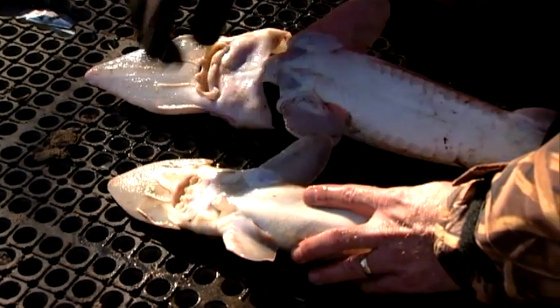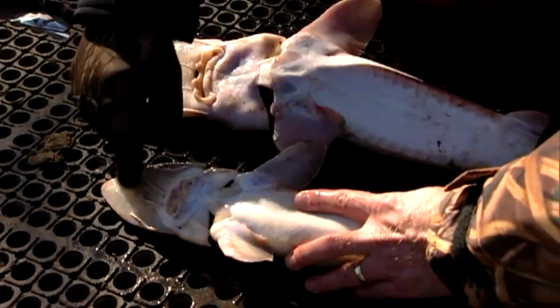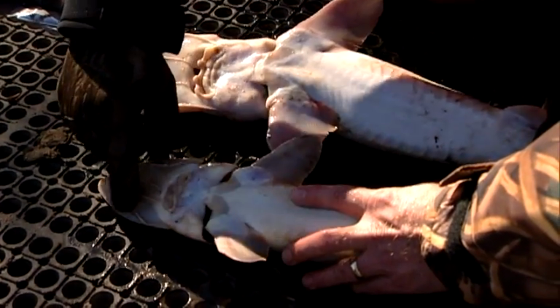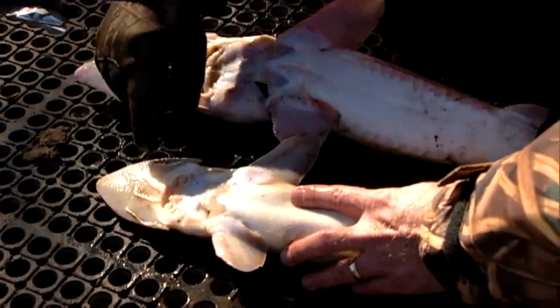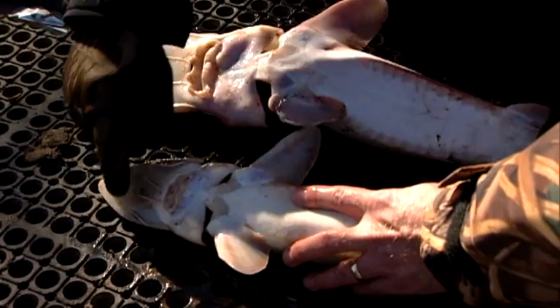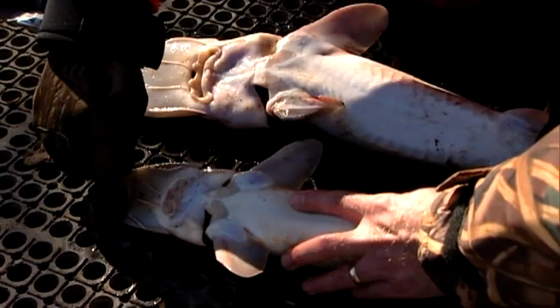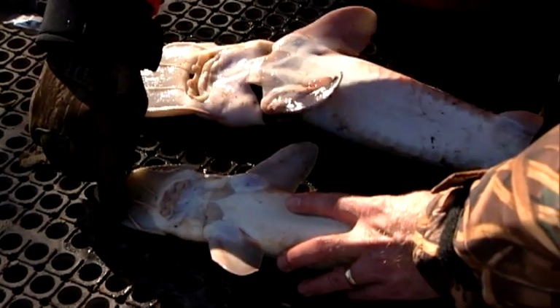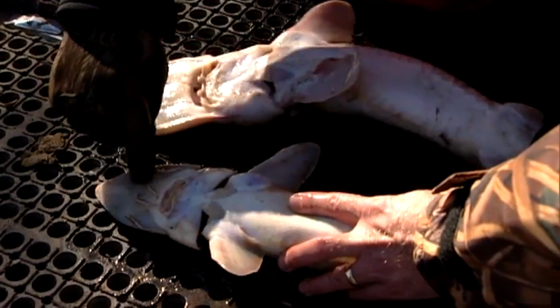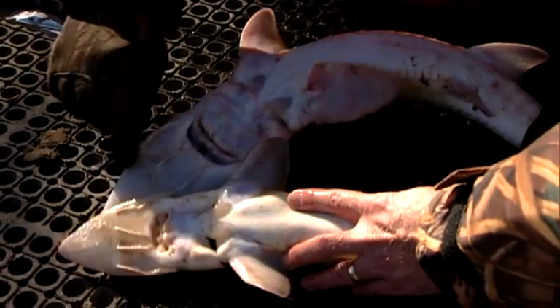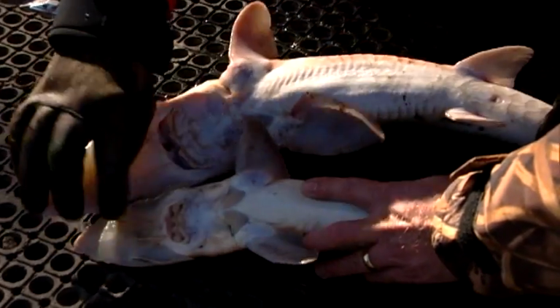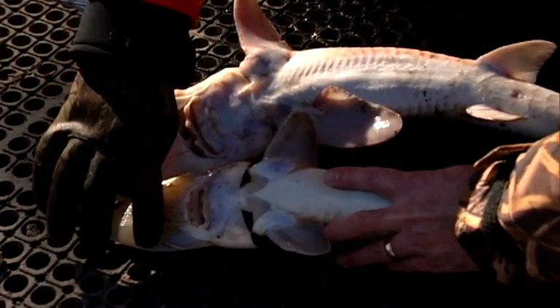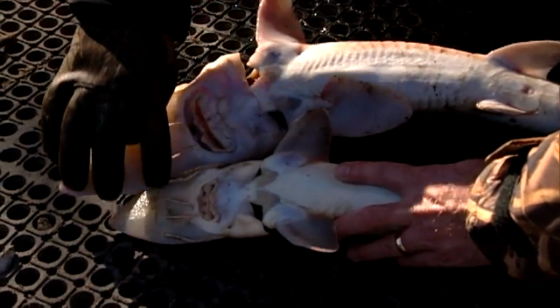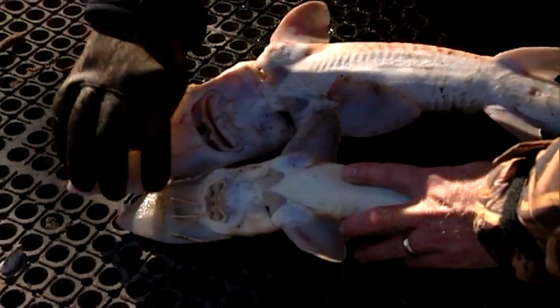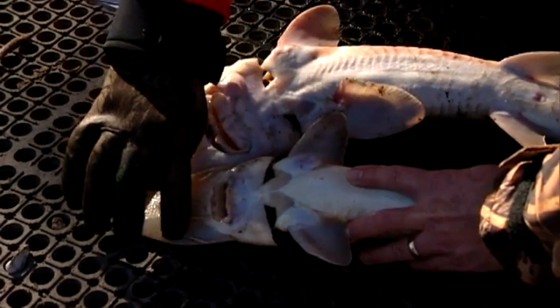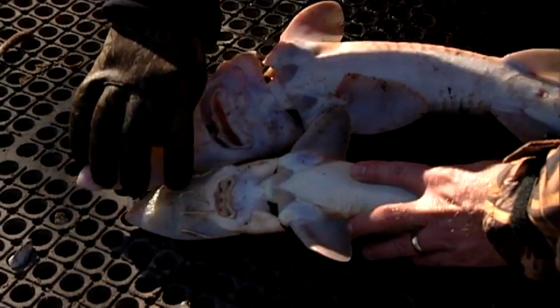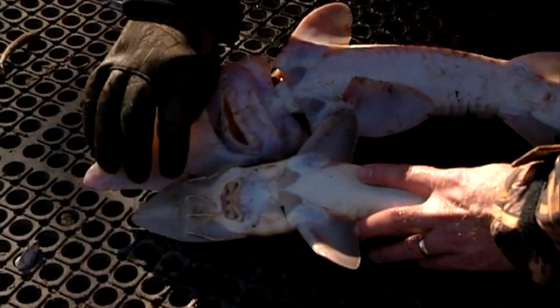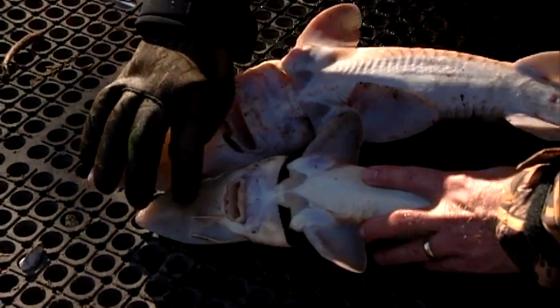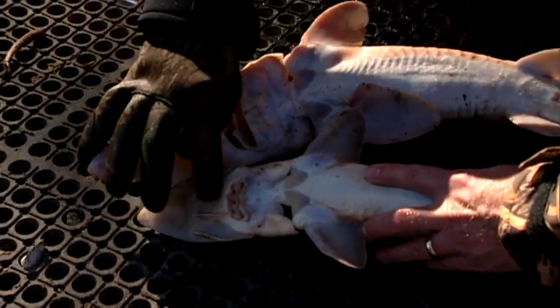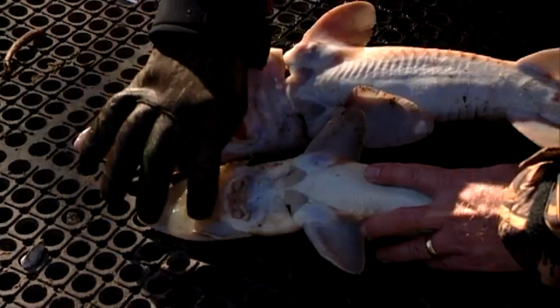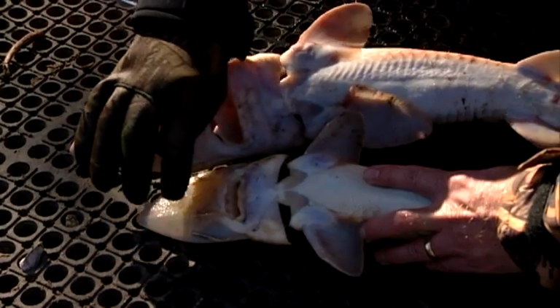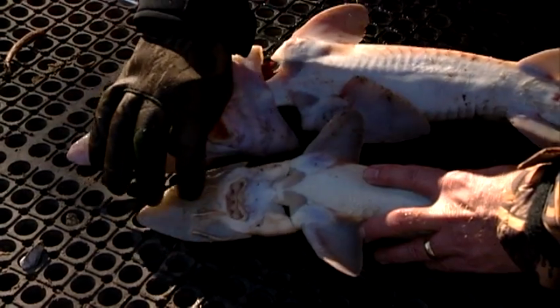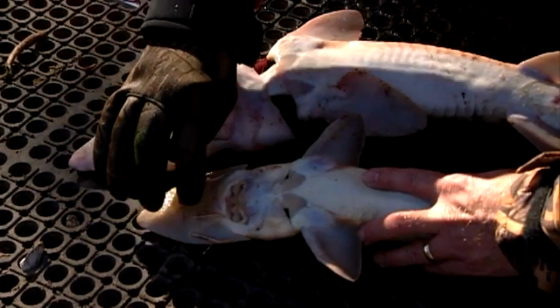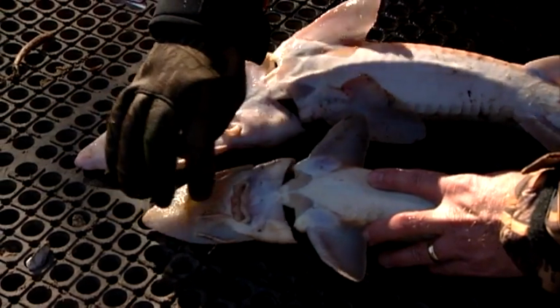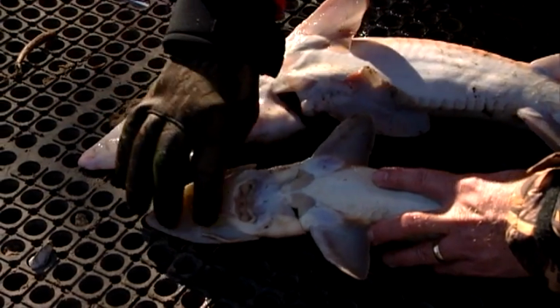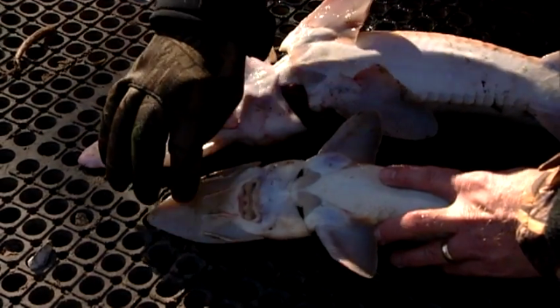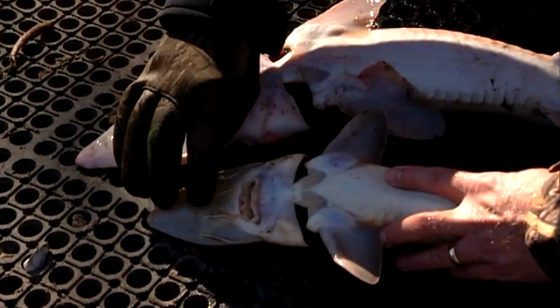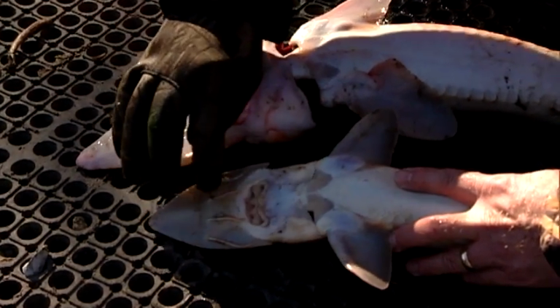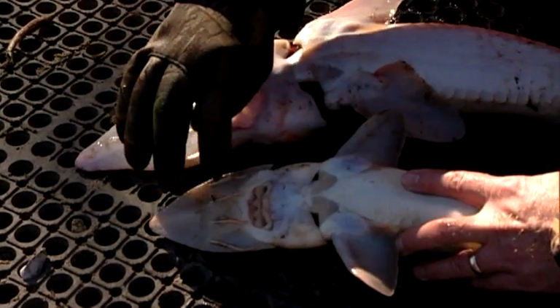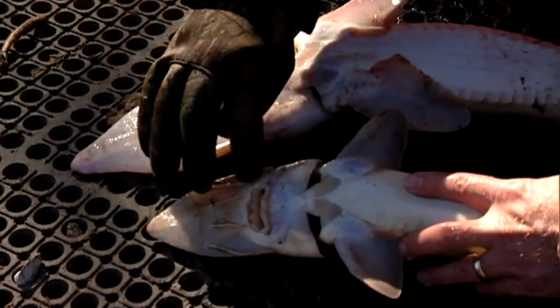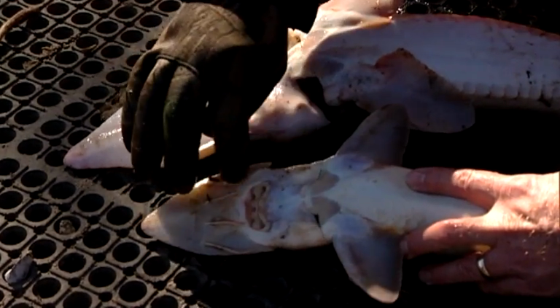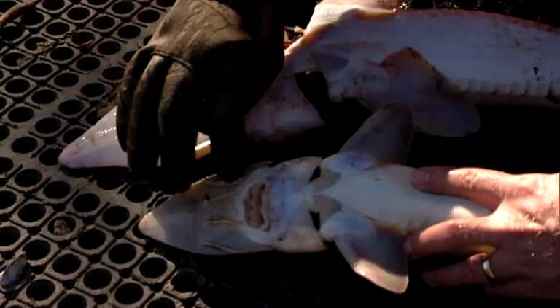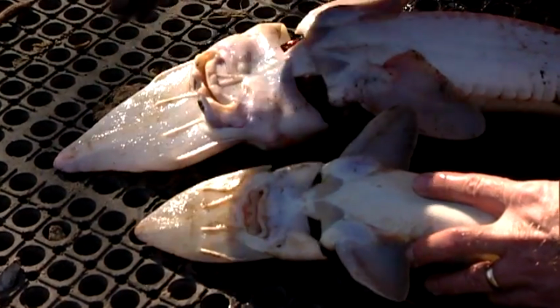On a shovel-nosed sturgeon, the barbels are arranged in a straight line across the snout, and these inner barbels are just as thick and usually just as long as the outer barbels.